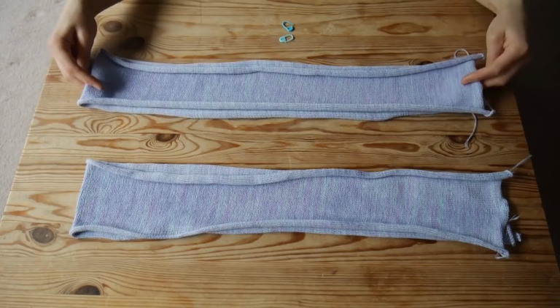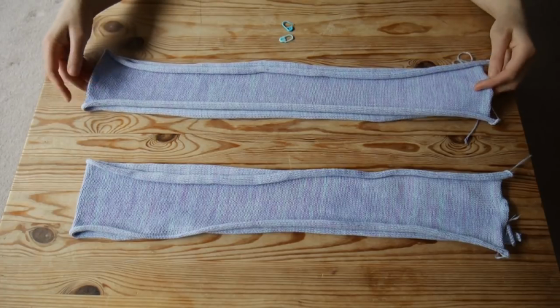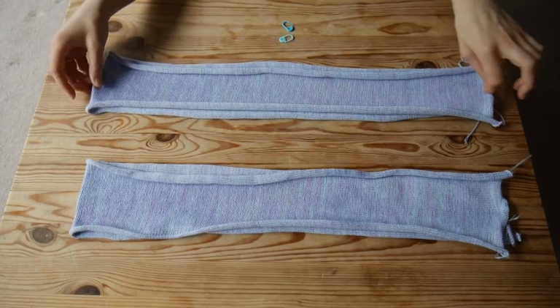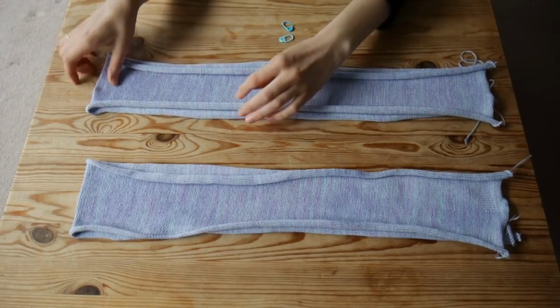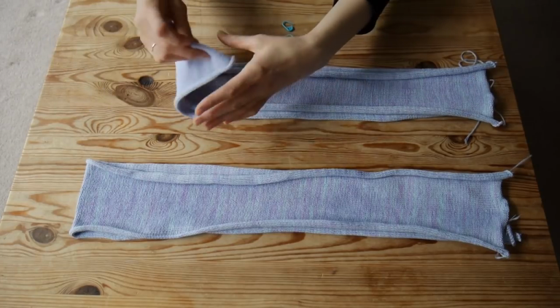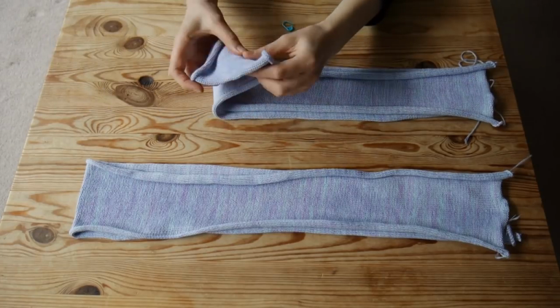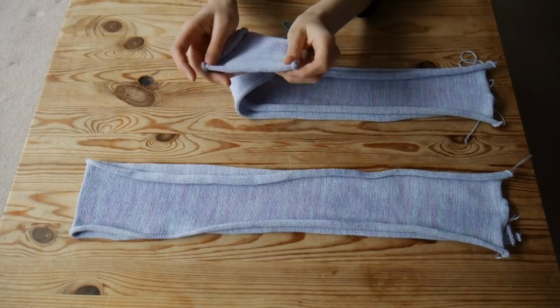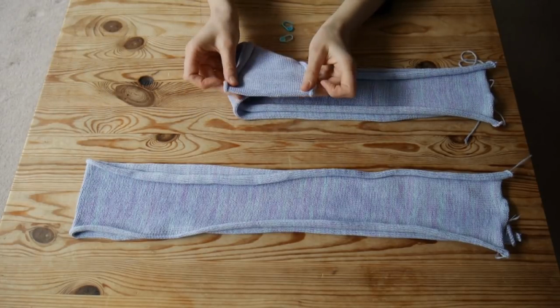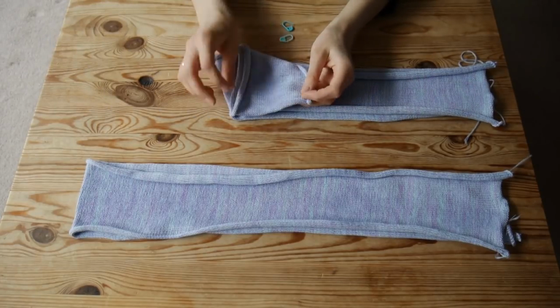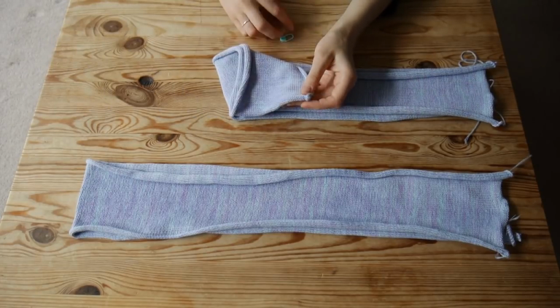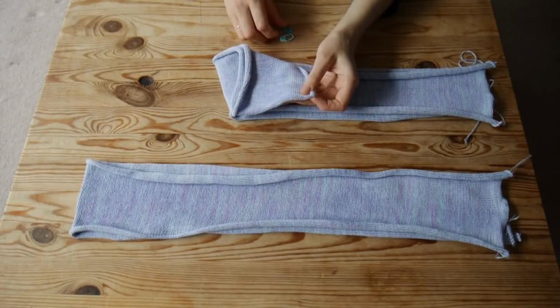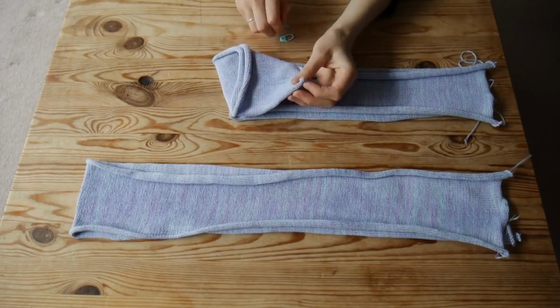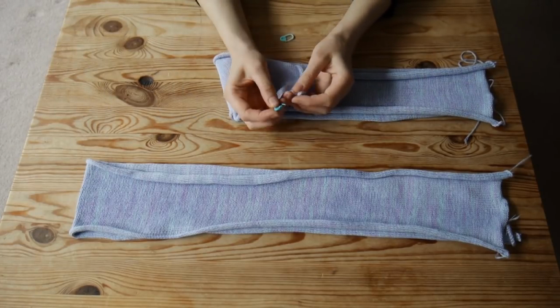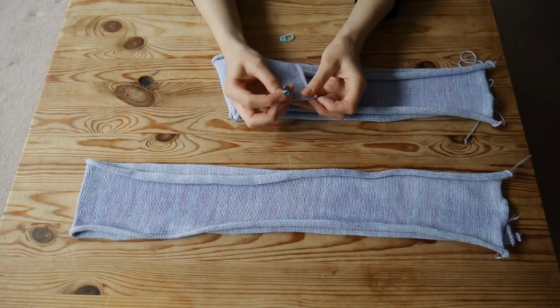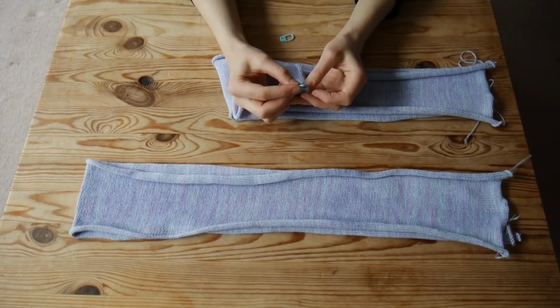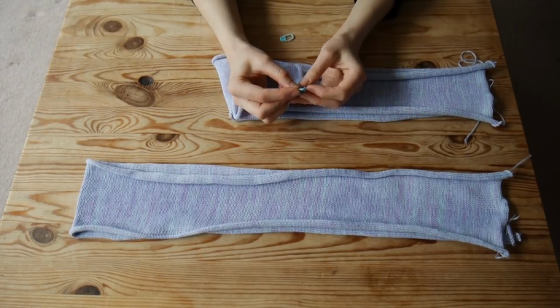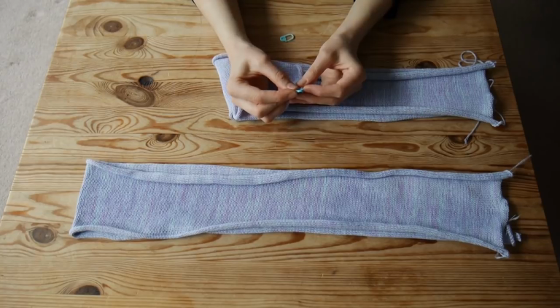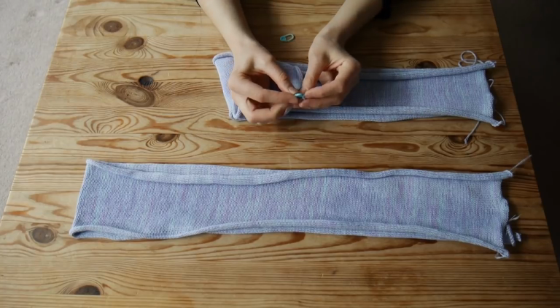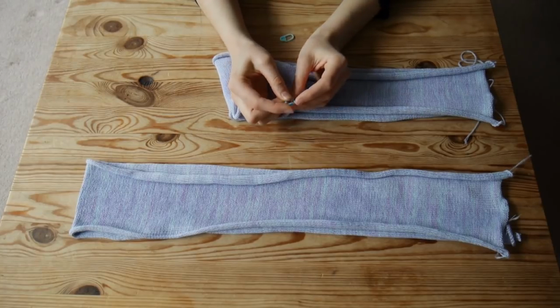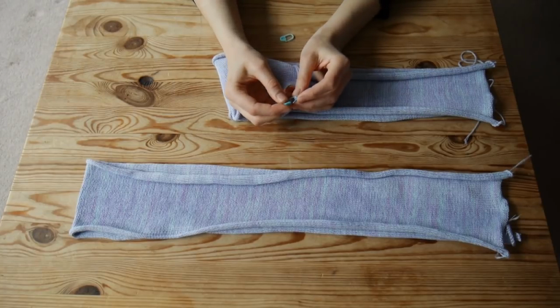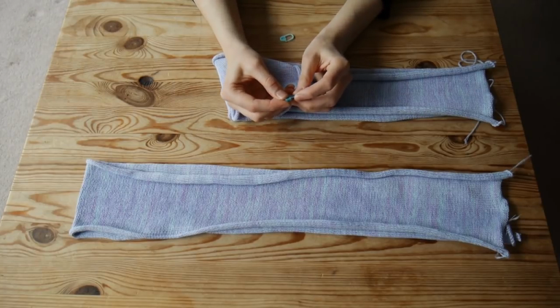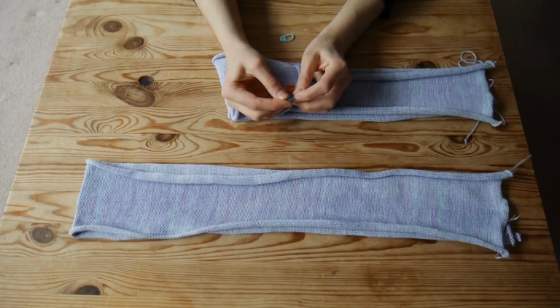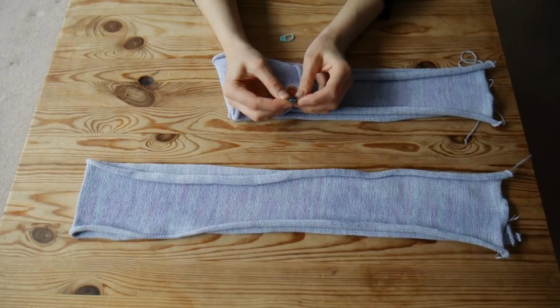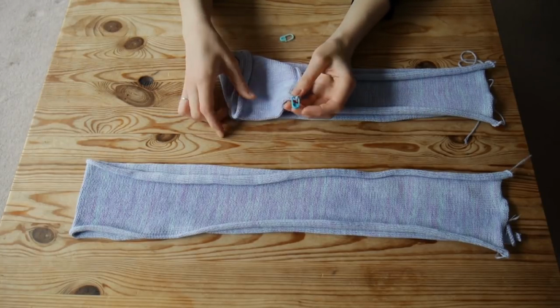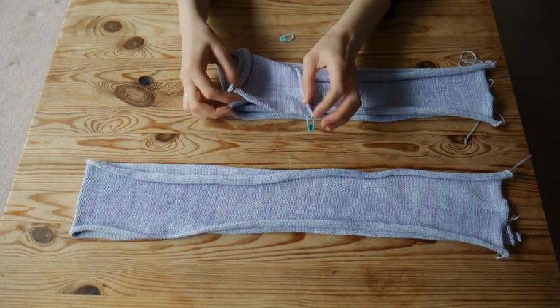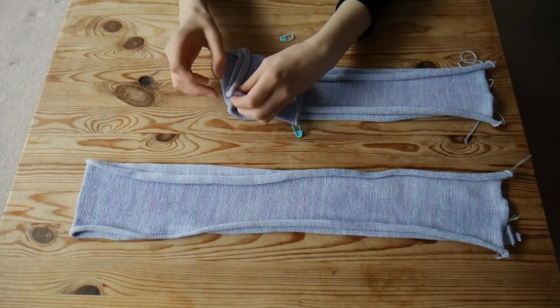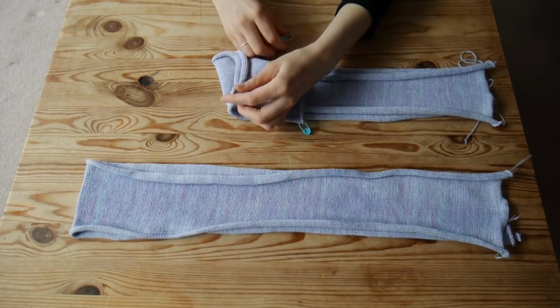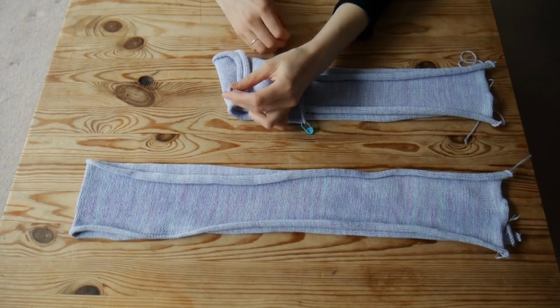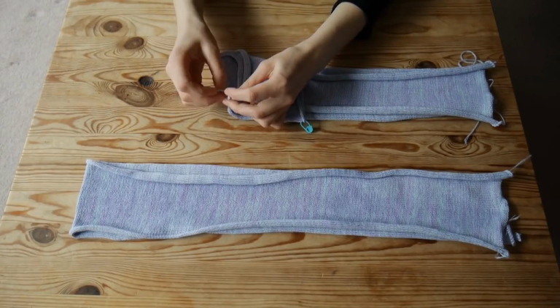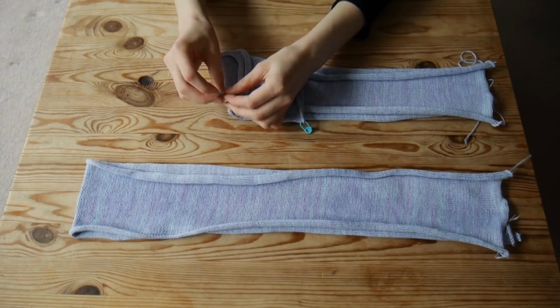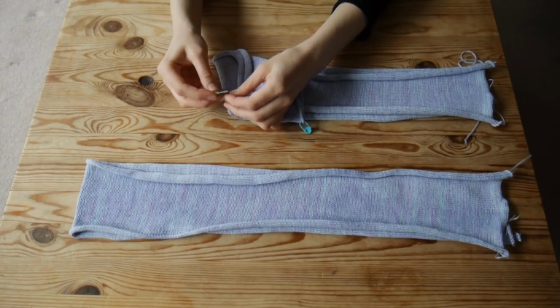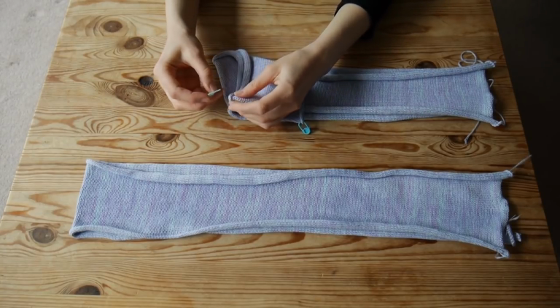After knitting and pressing your panels, measure them. I will measure them in half as they are quite long and they won't fit on my machine. I am marking the center of my panels on both sides.